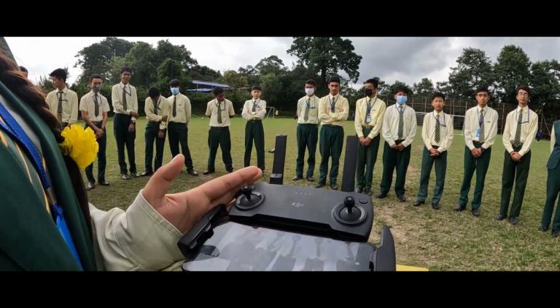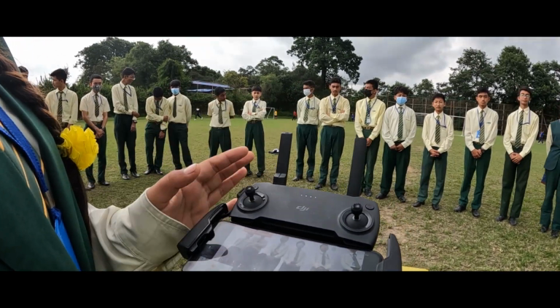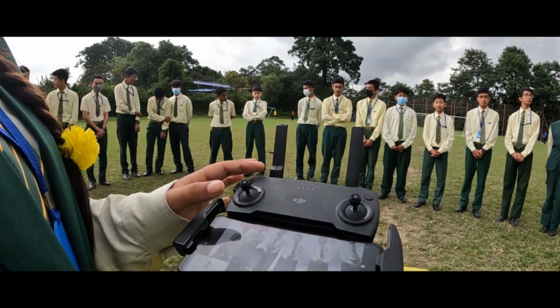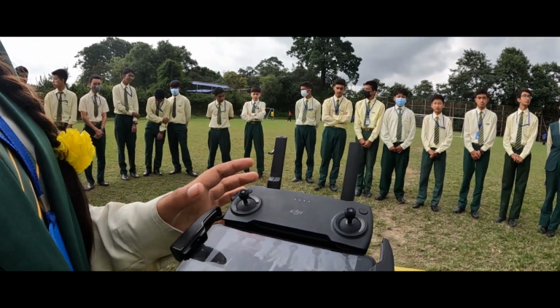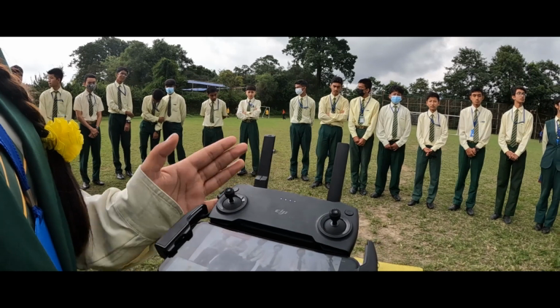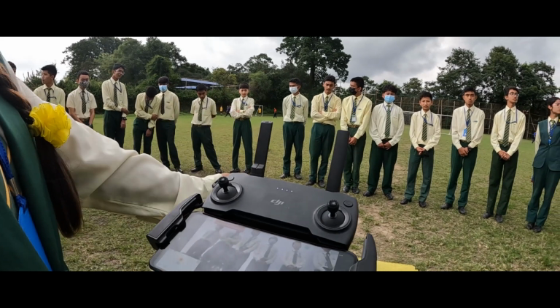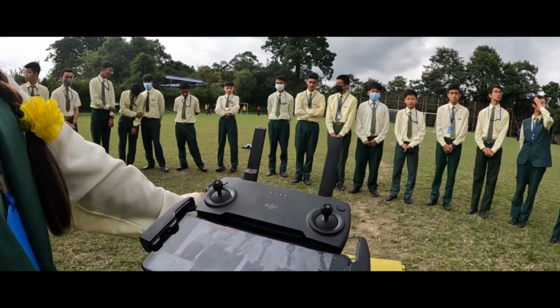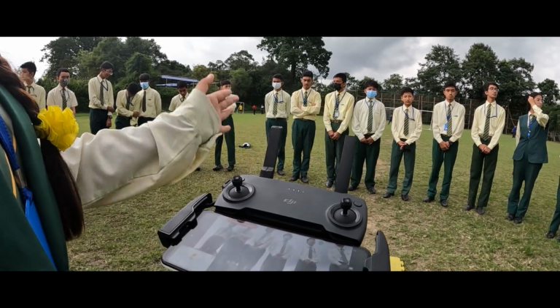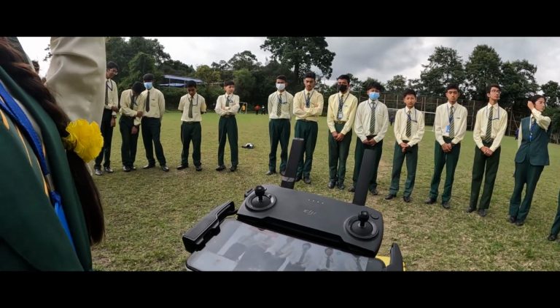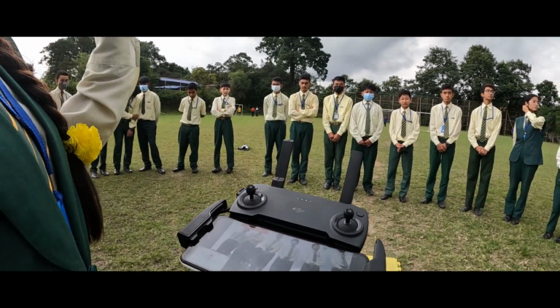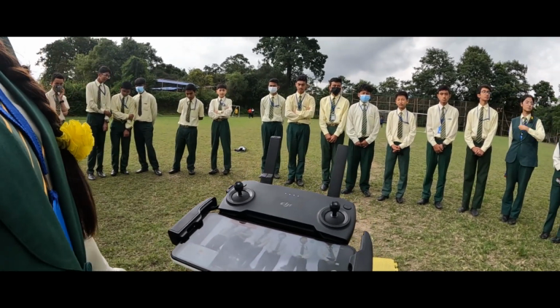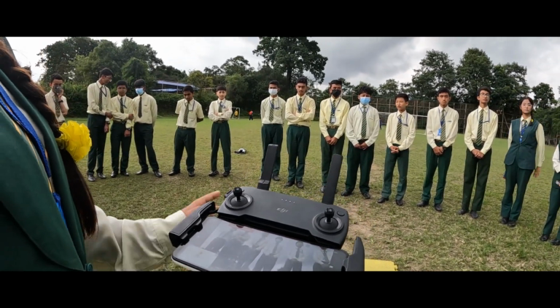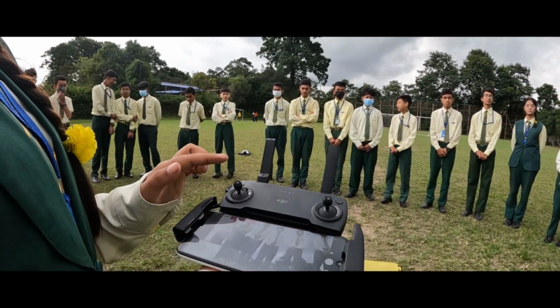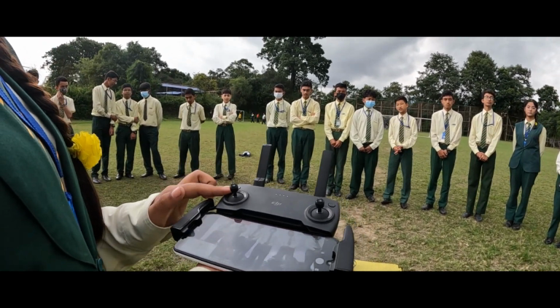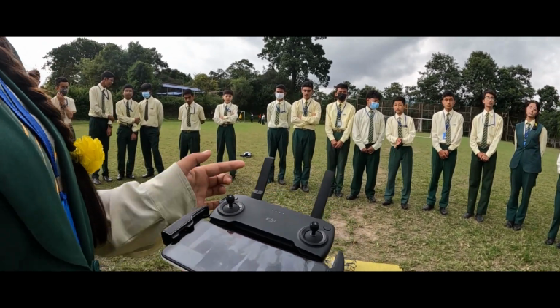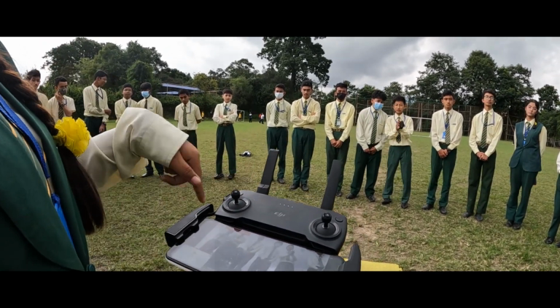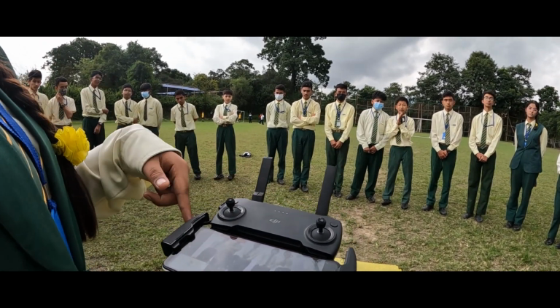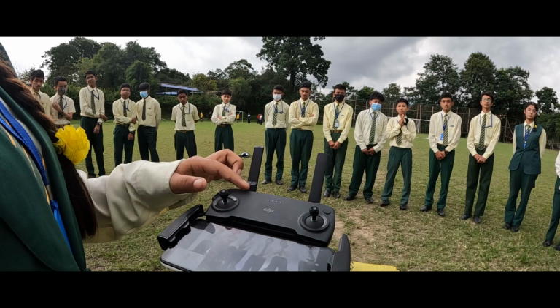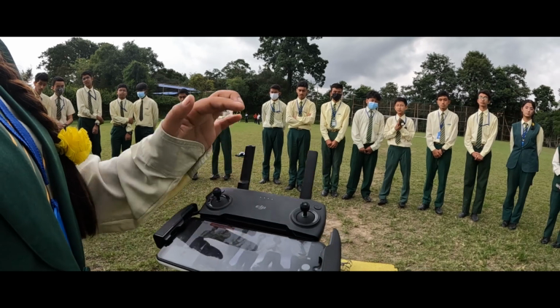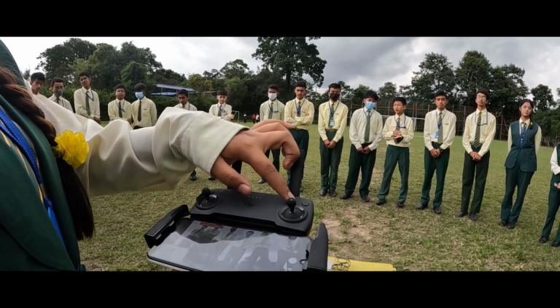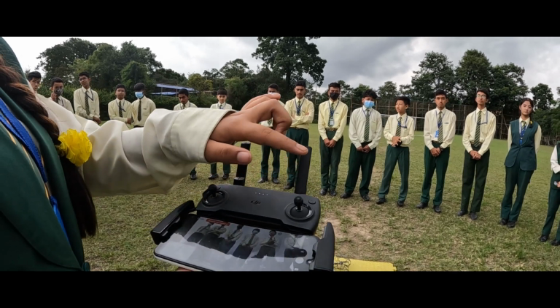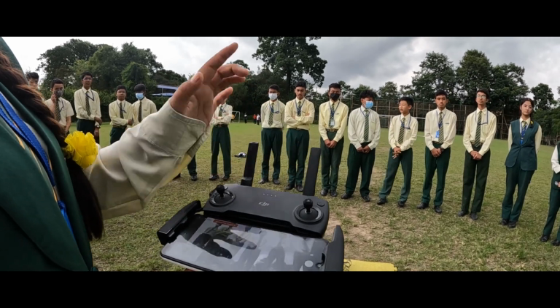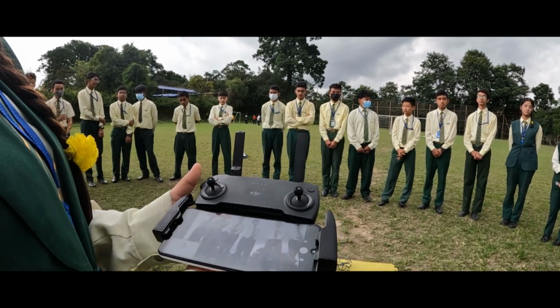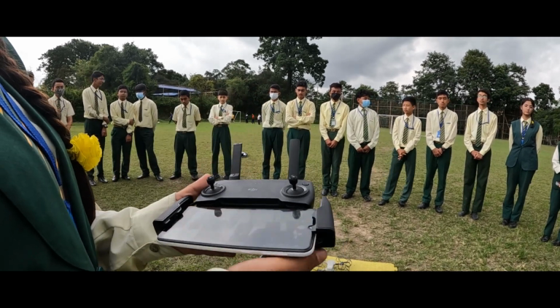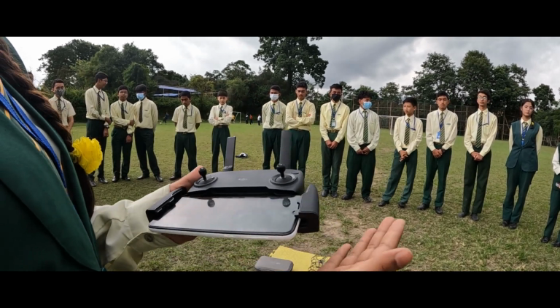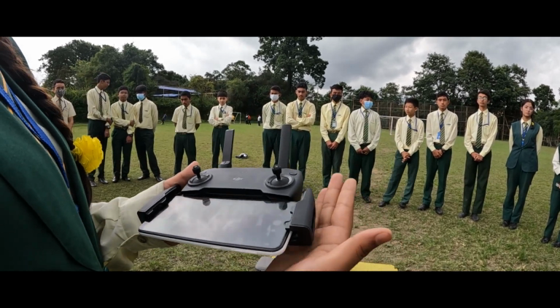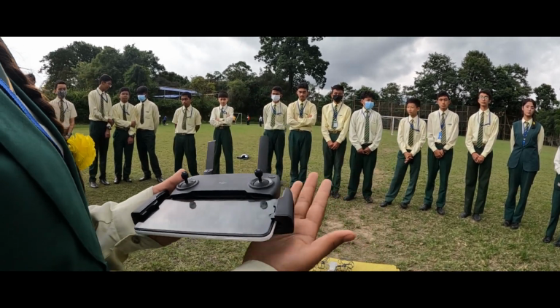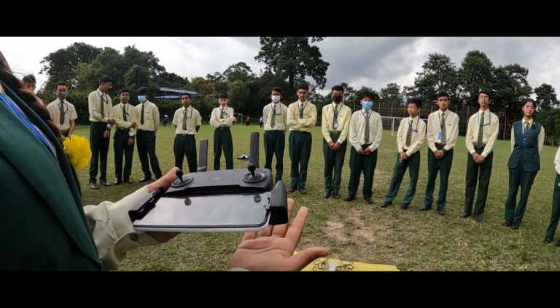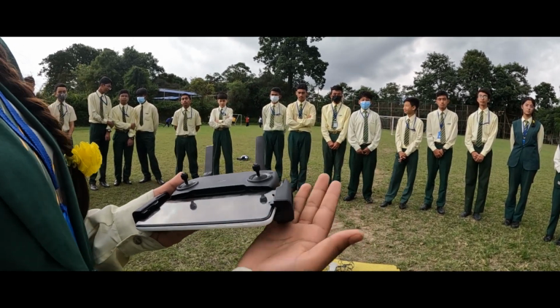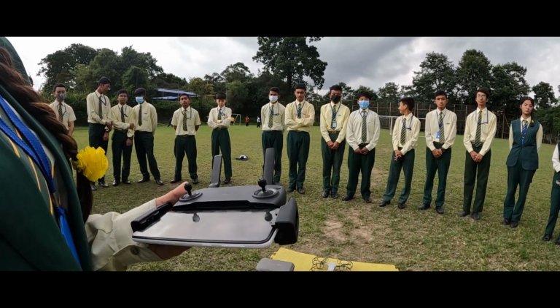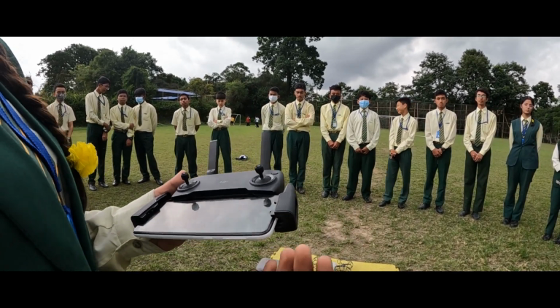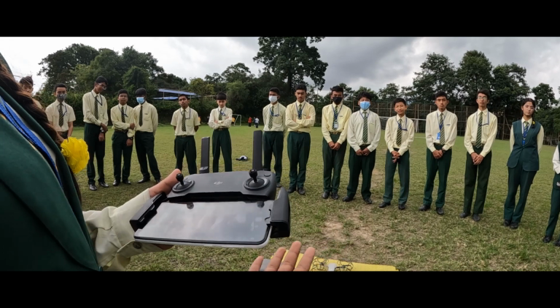The left joystick is used to move the drone upwards and downwards, and it is also used to rotate it. The right joystick is used to move the drone forward and backward.